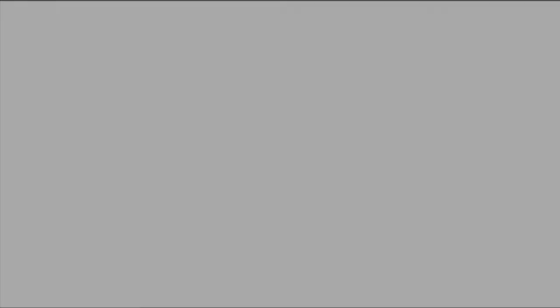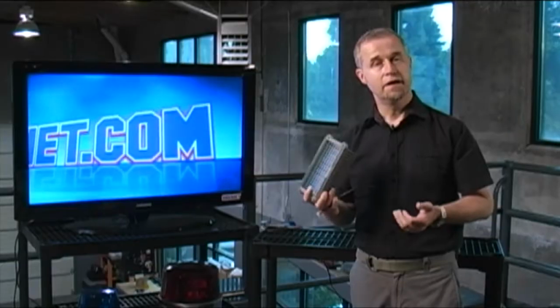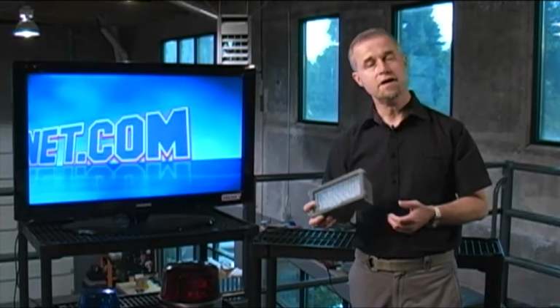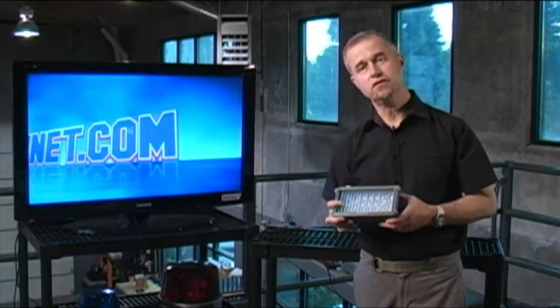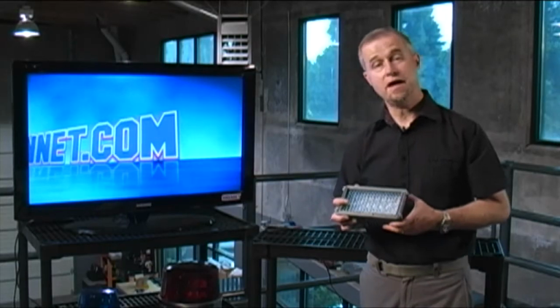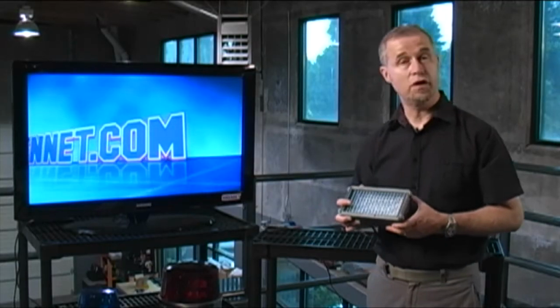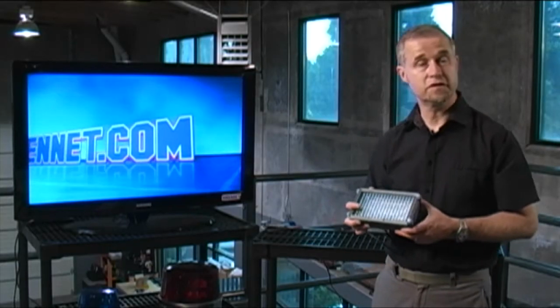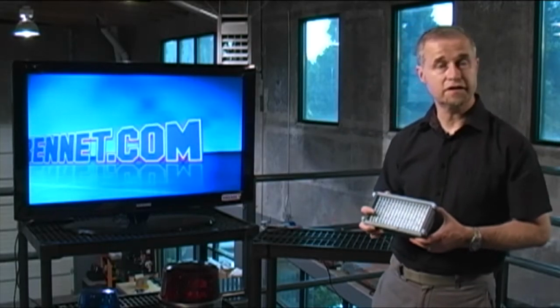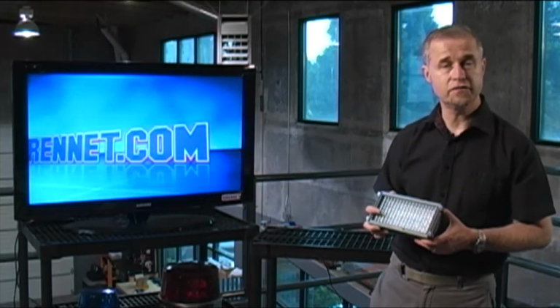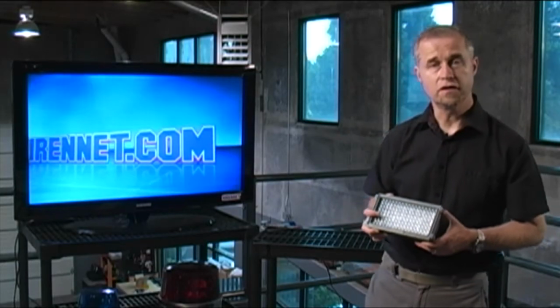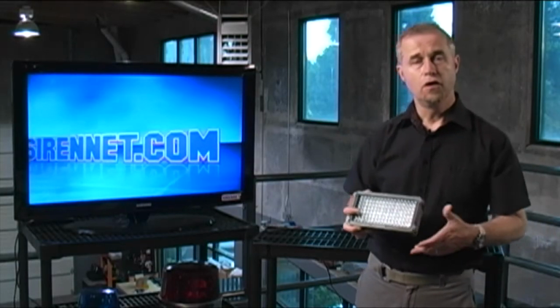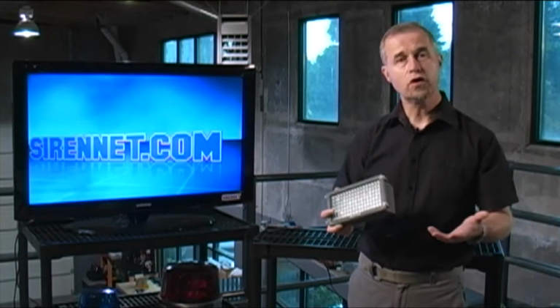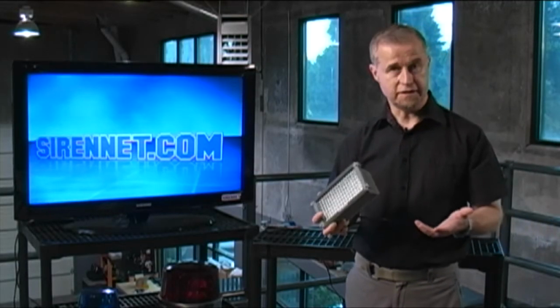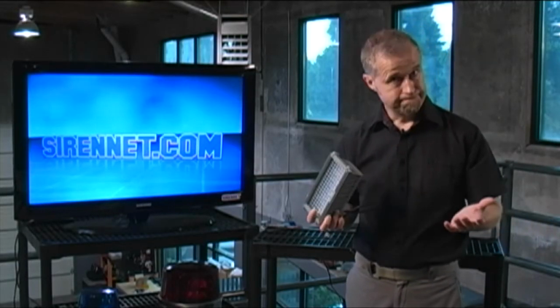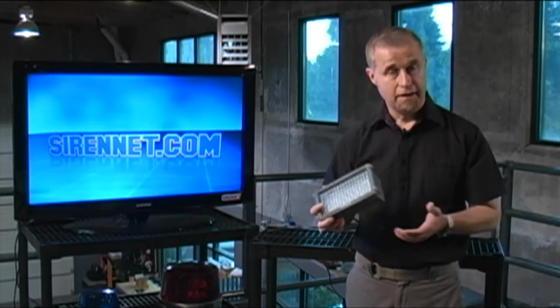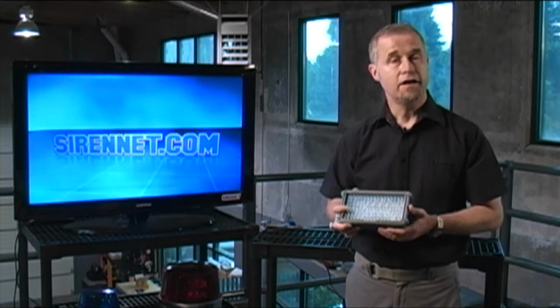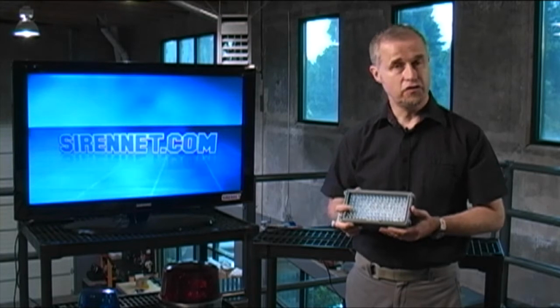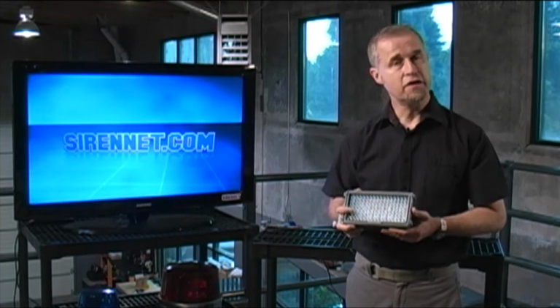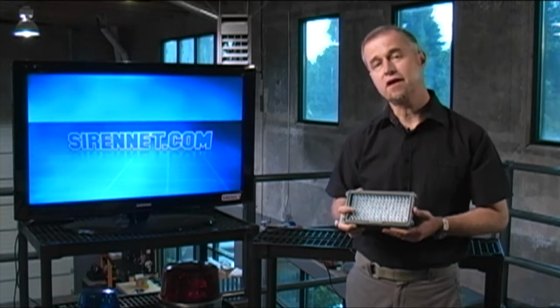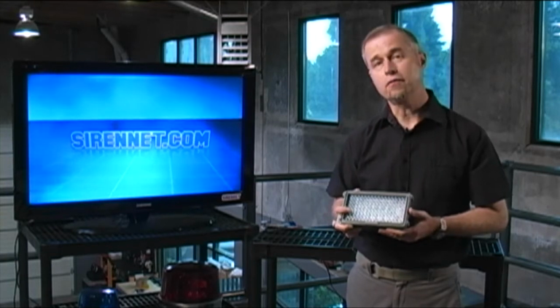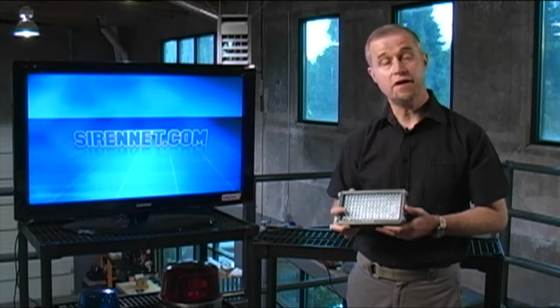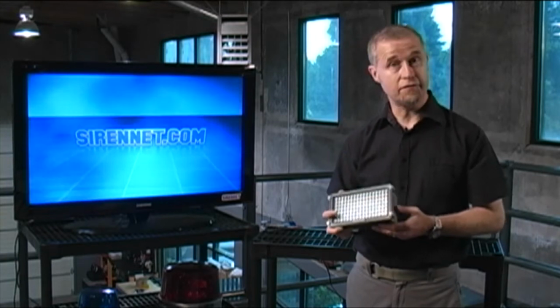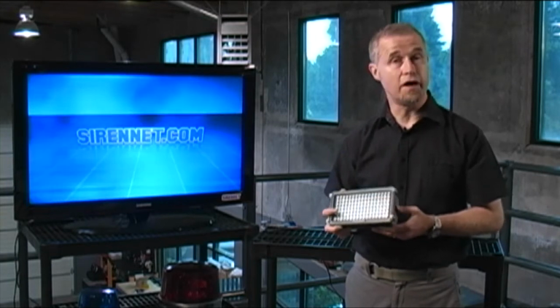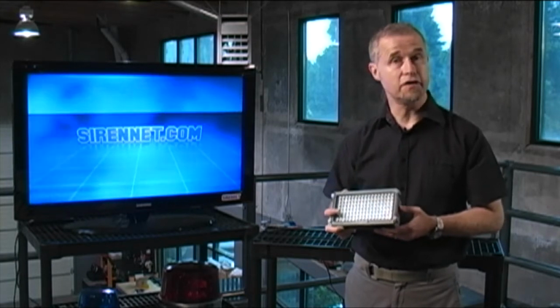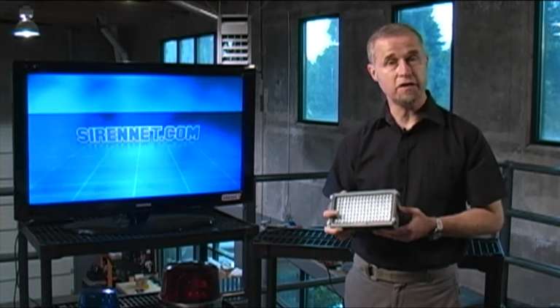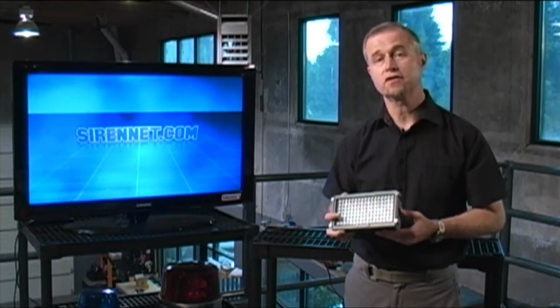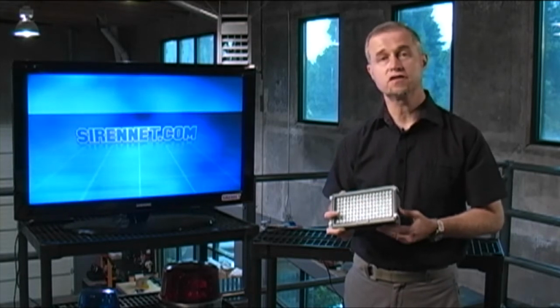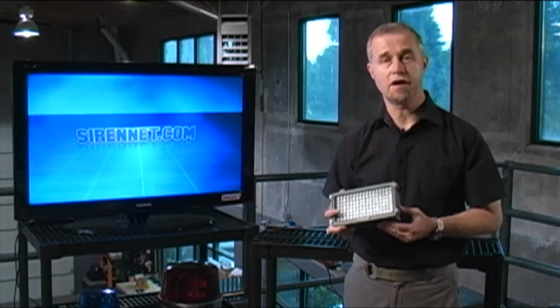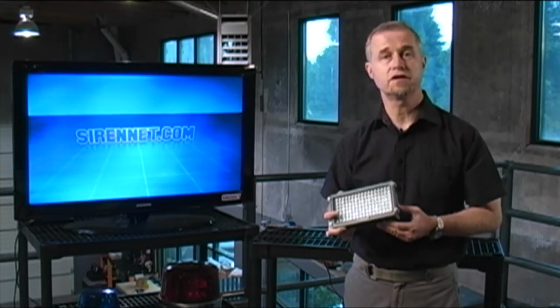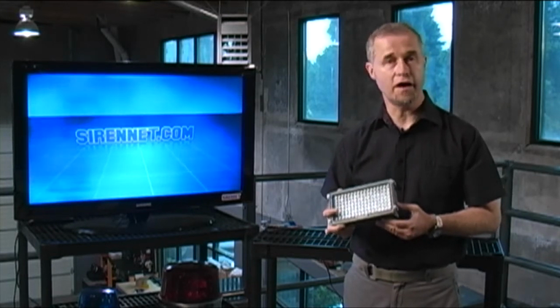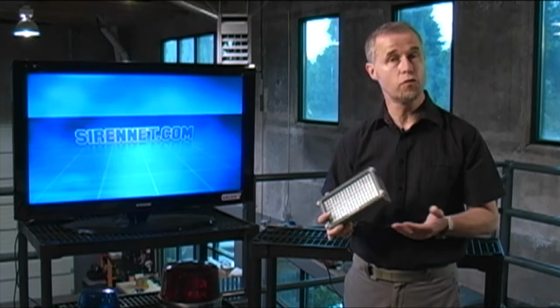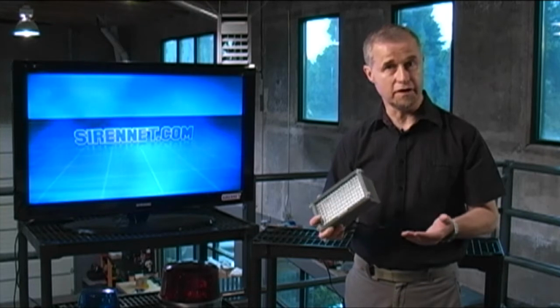Hi, I'm Stuart and welcome to Sirenet Television. Work lights. As you know, here at Sirenet, we definitely have a variety of different manufacturers that supply us a variety of work lights.